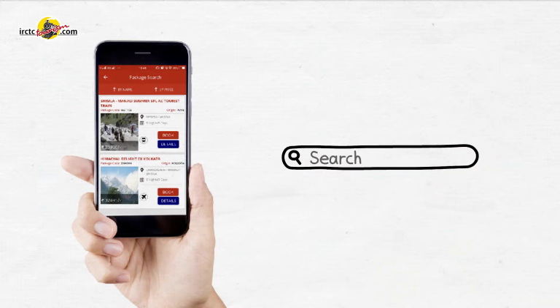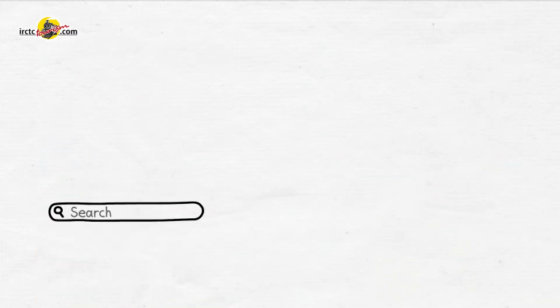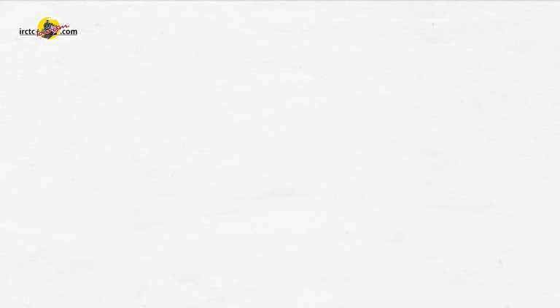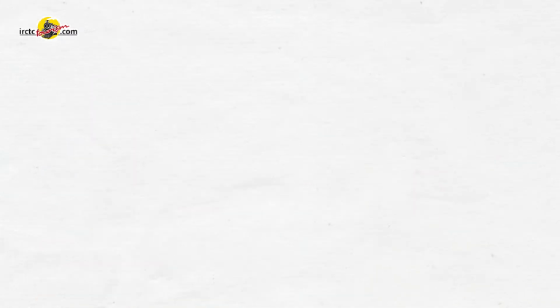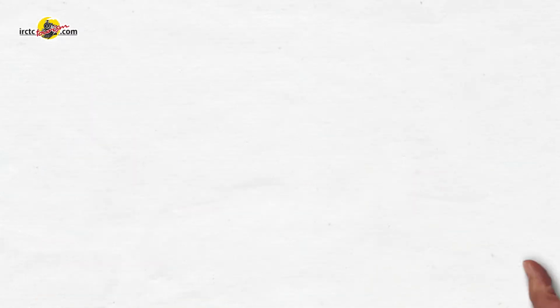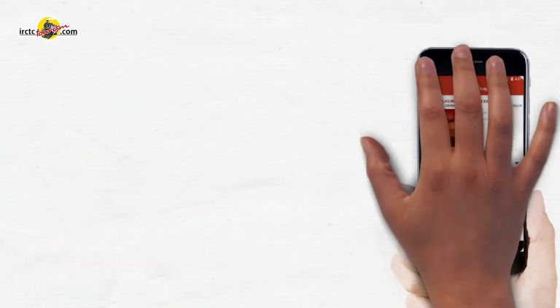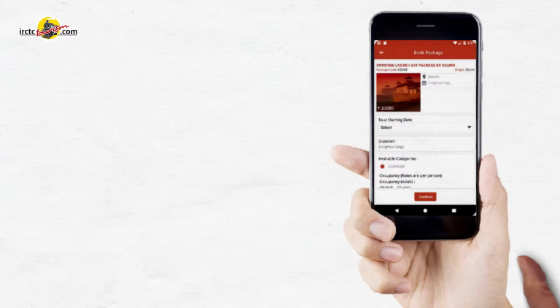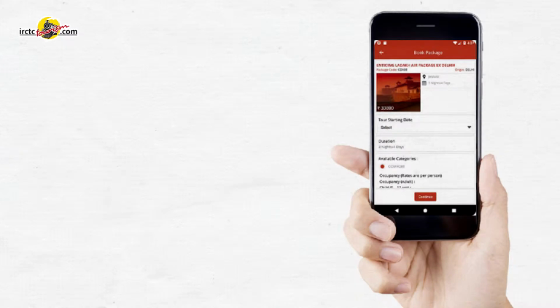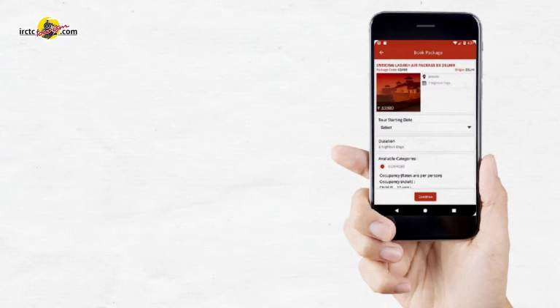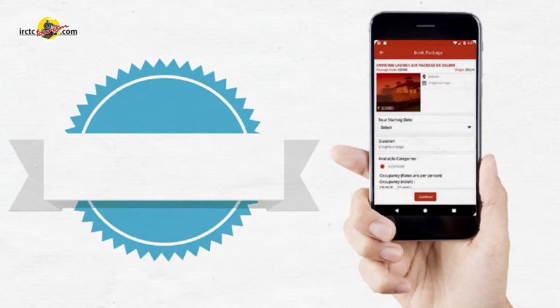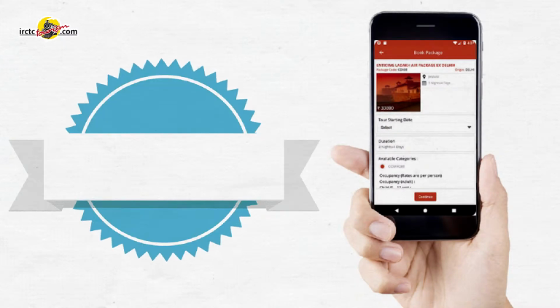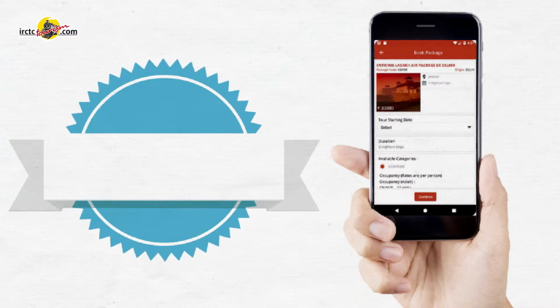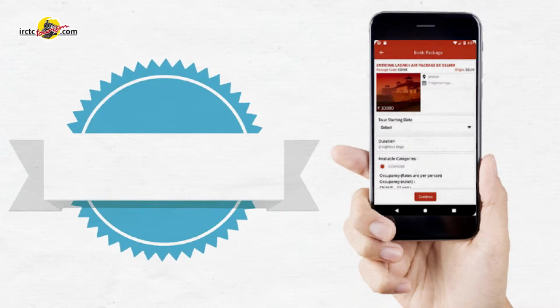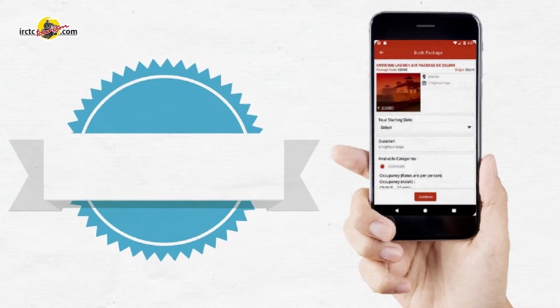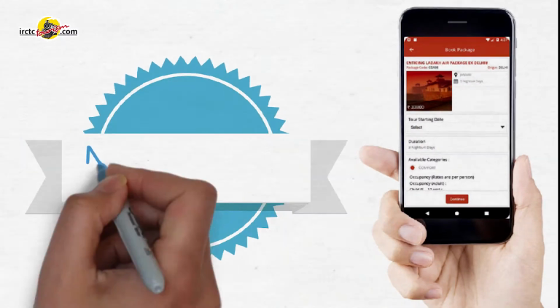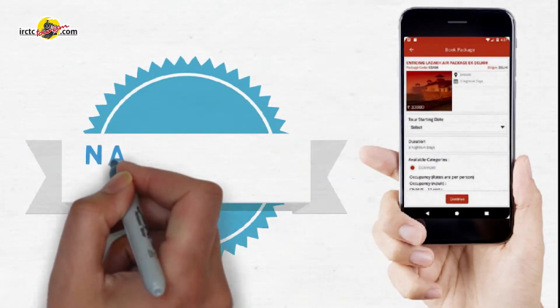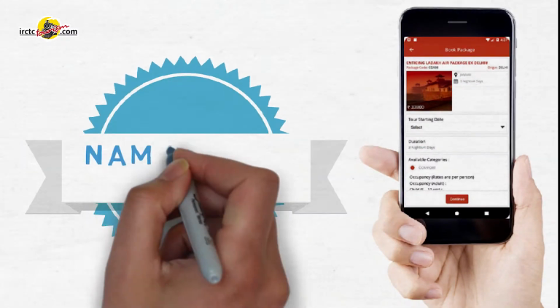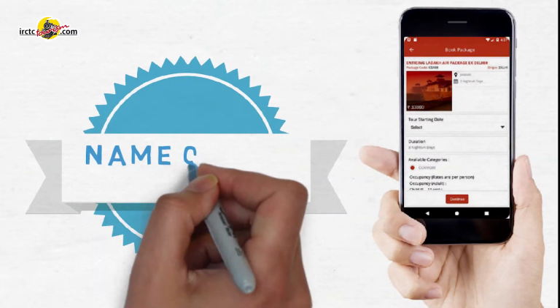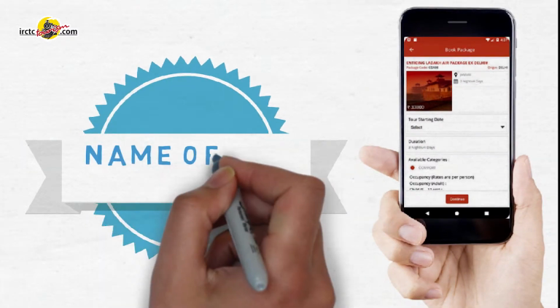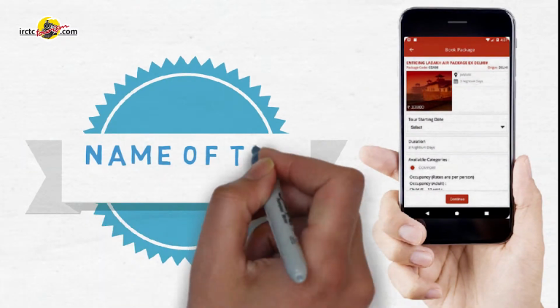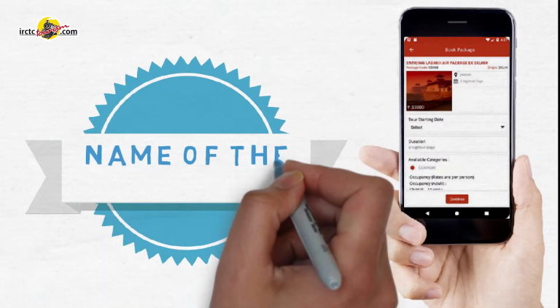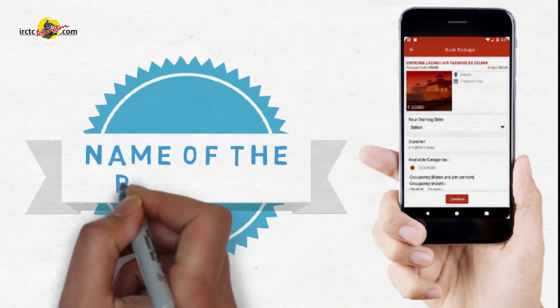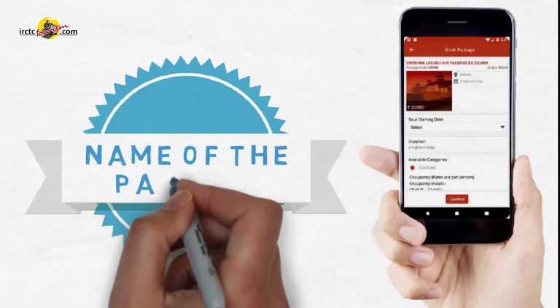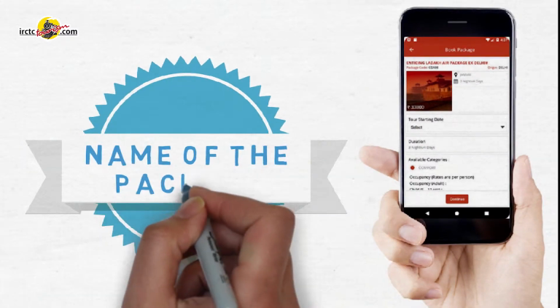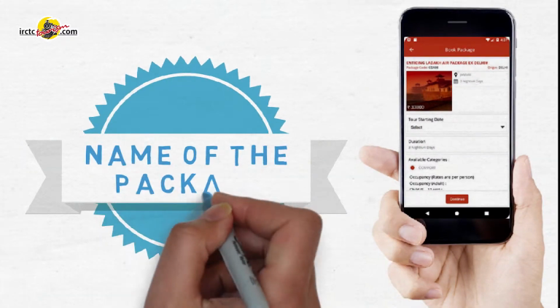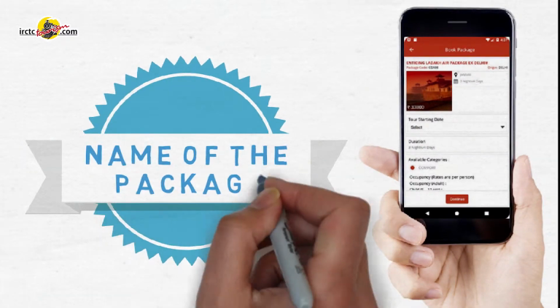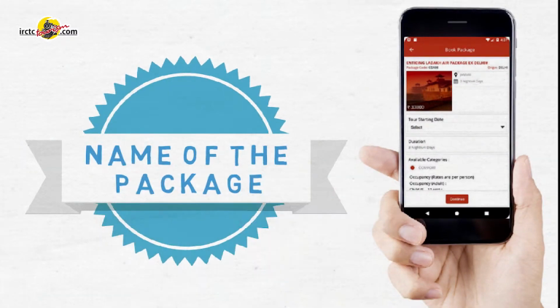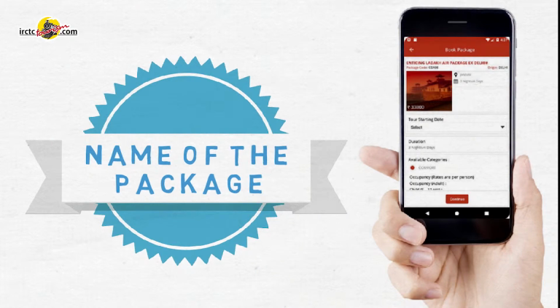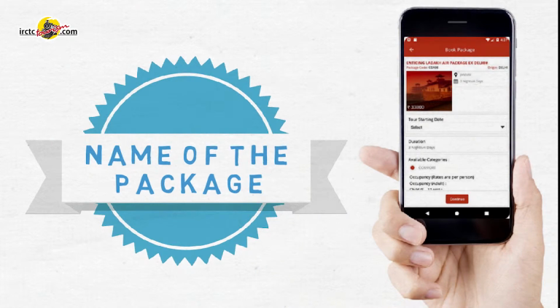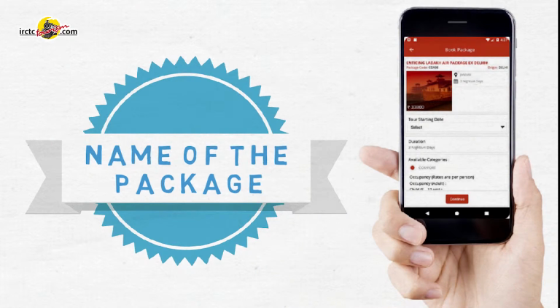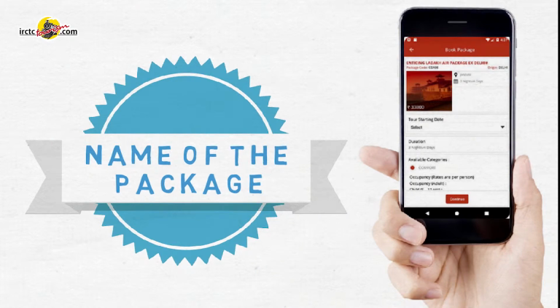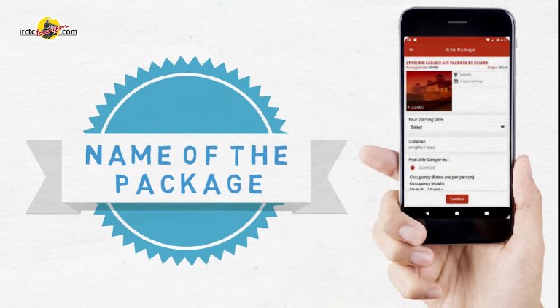It shows important tour package details that include the name of the package, its duration, price, and place of origin.